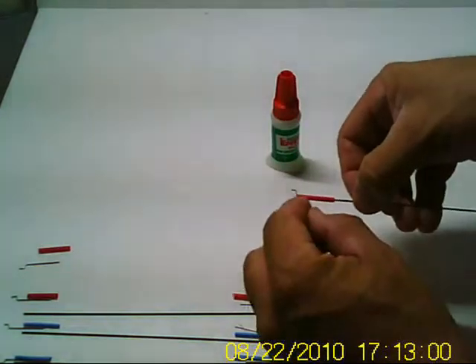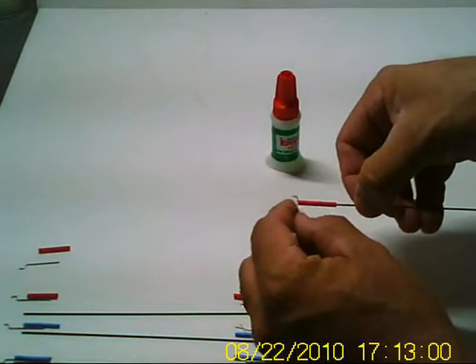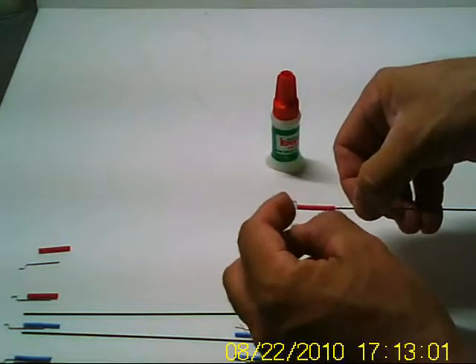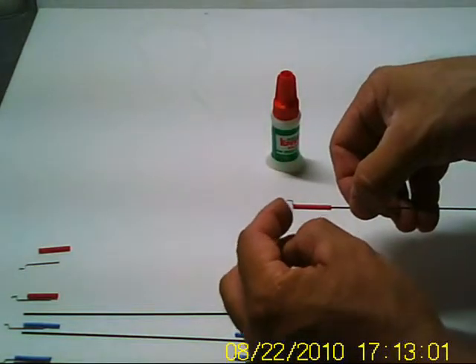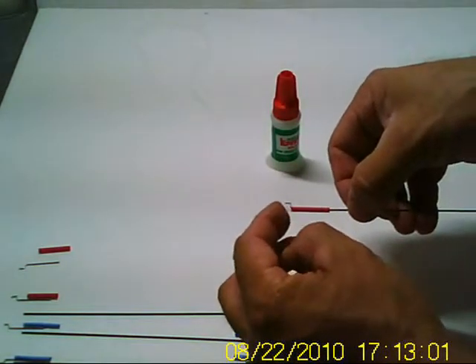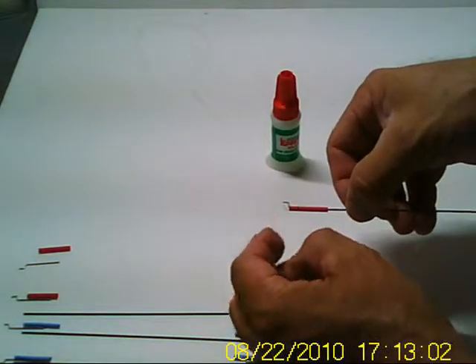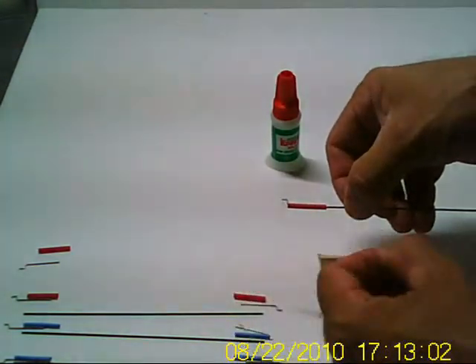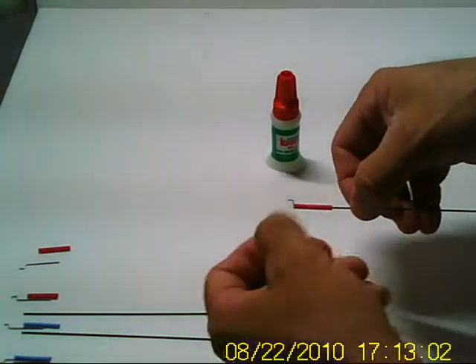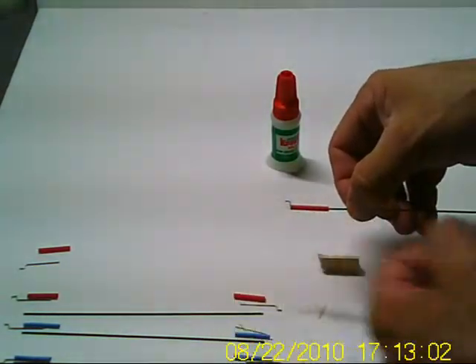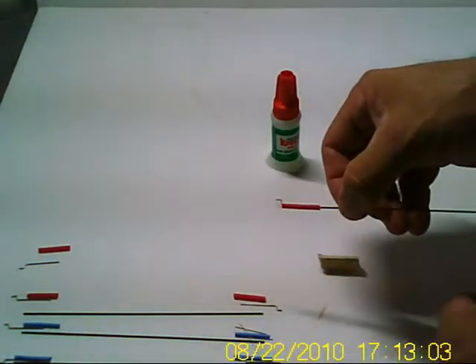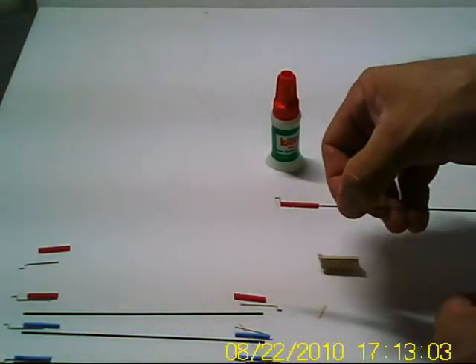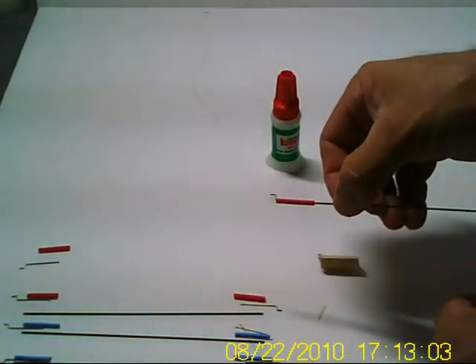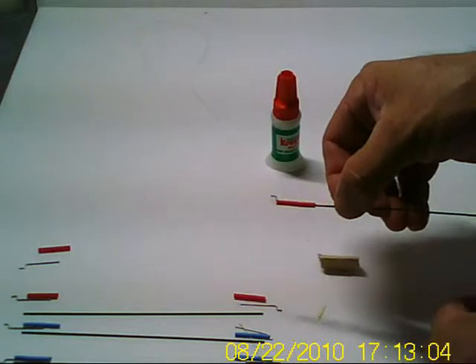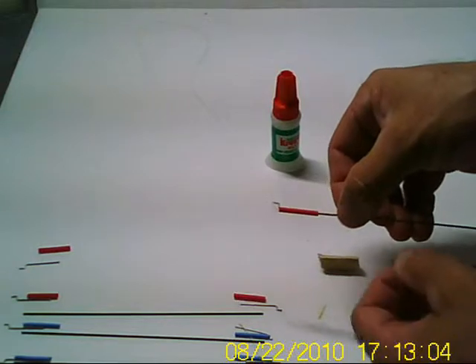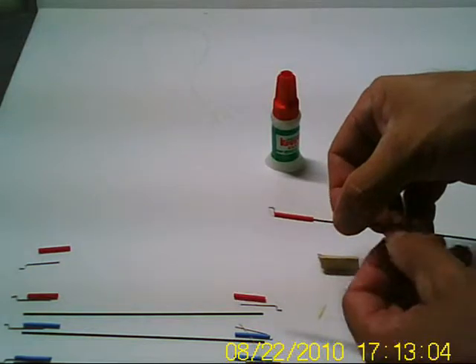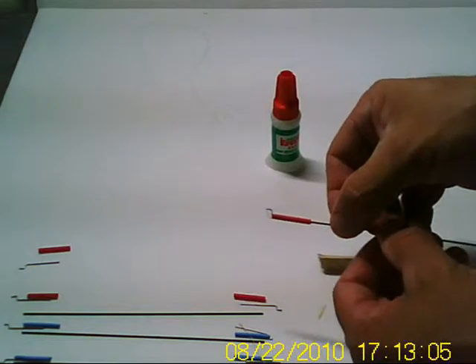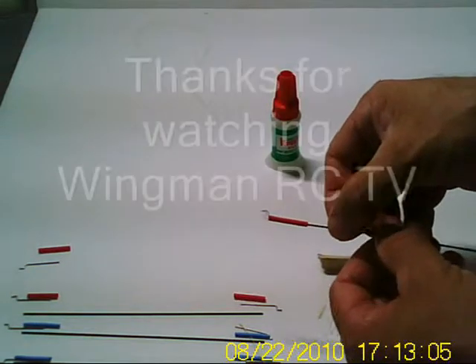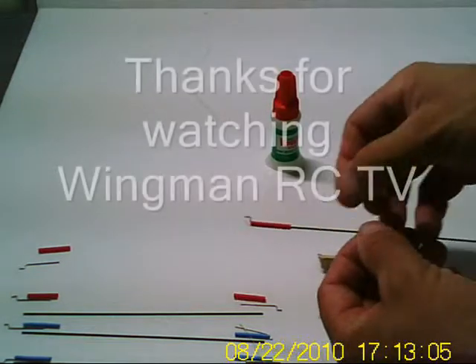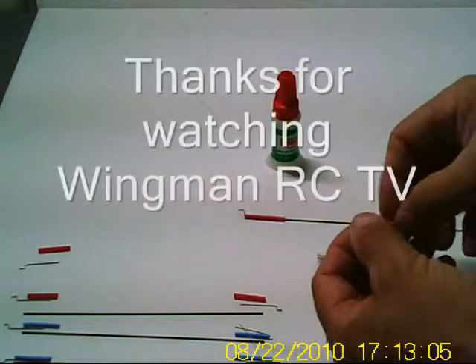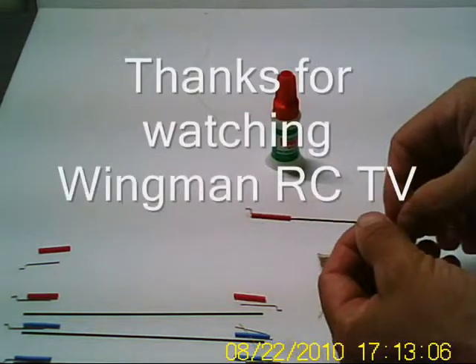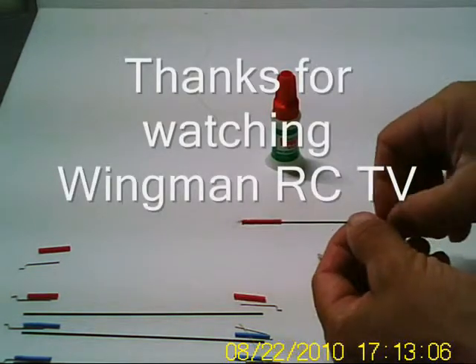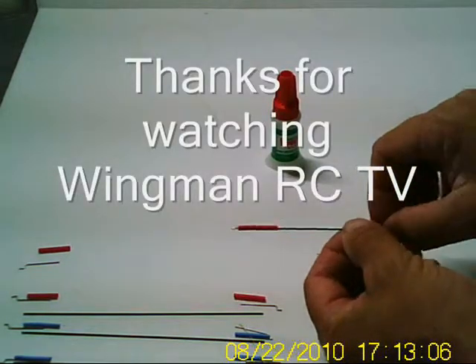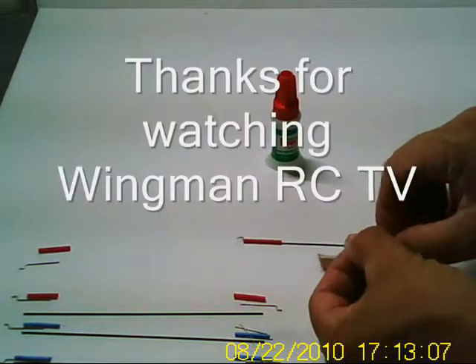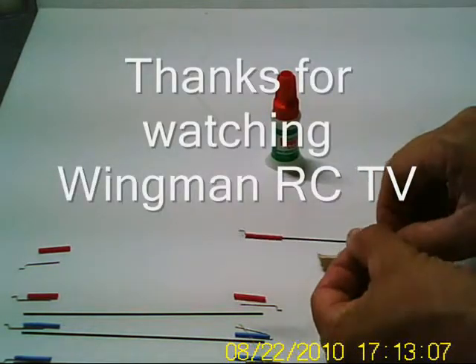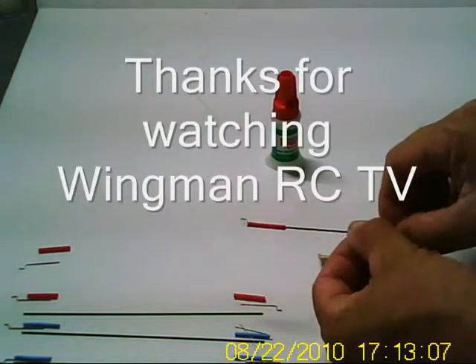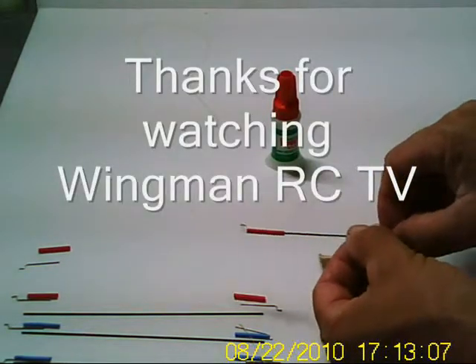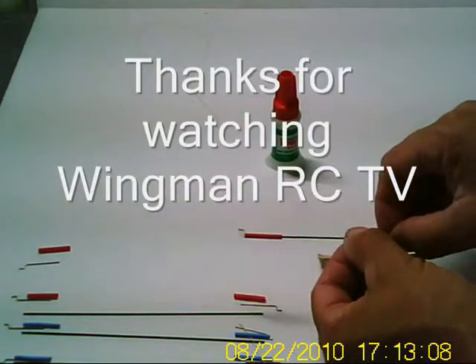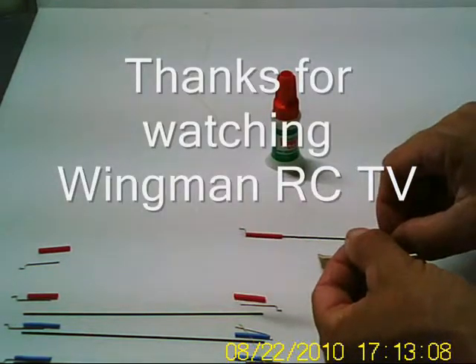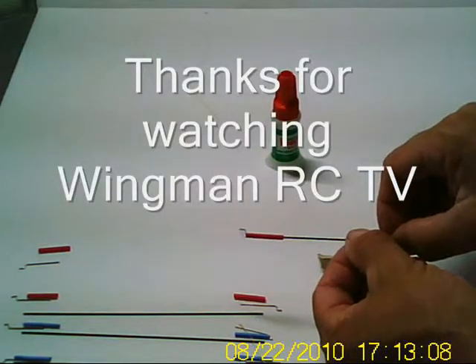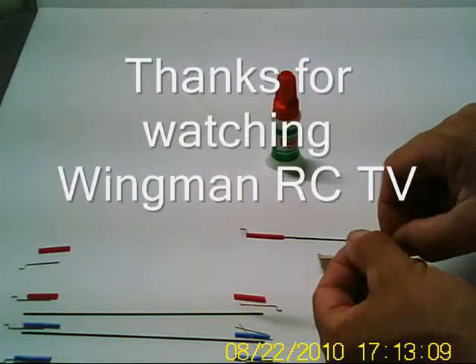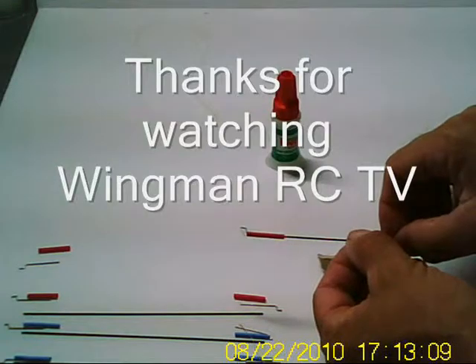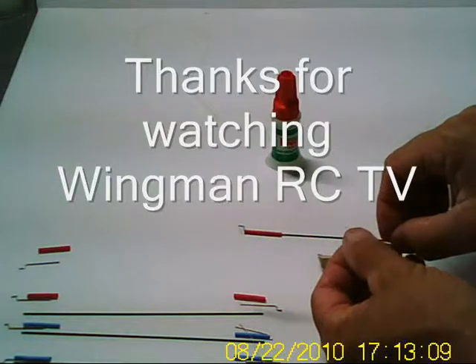If you have any little threads at the end just trim them off with a razor when you're done. It's one neat way to go, and very lightweight. Thanks for watching.